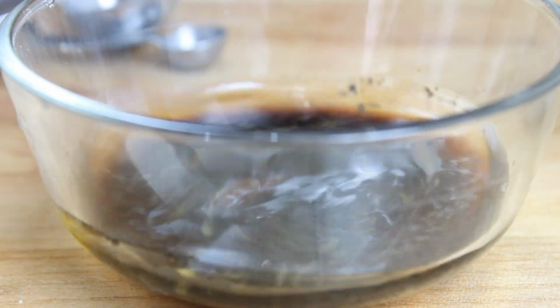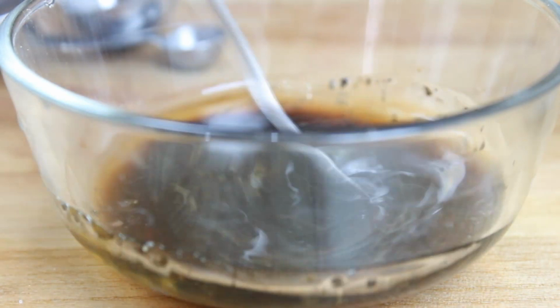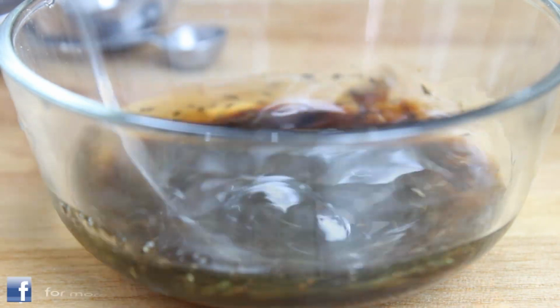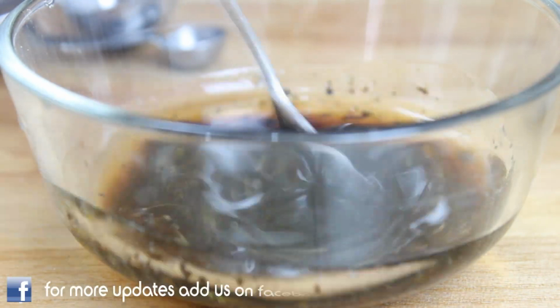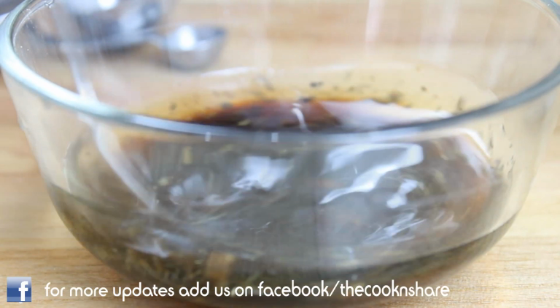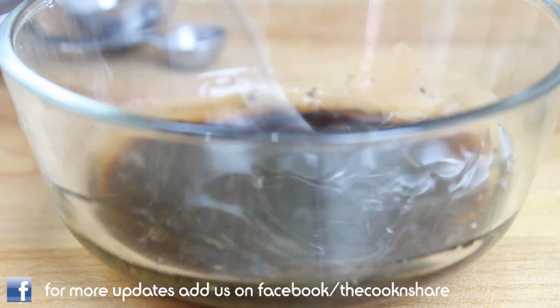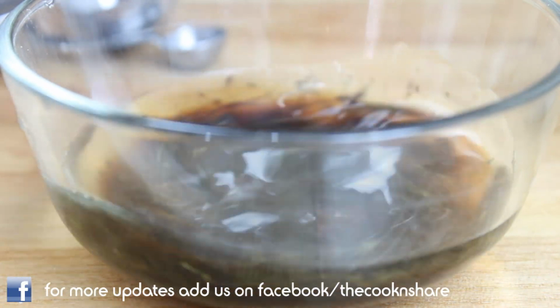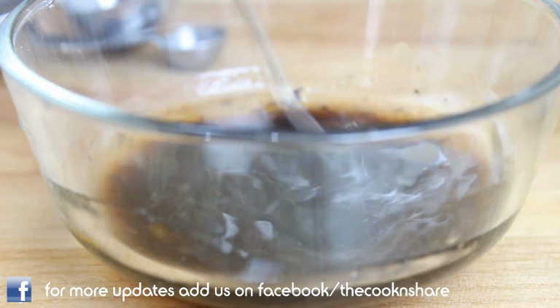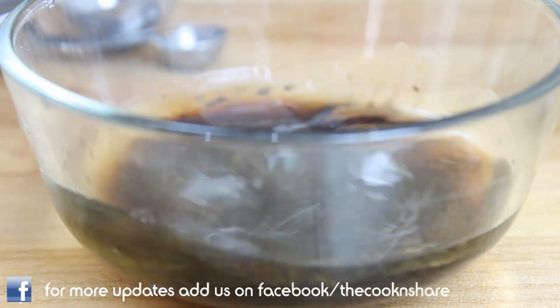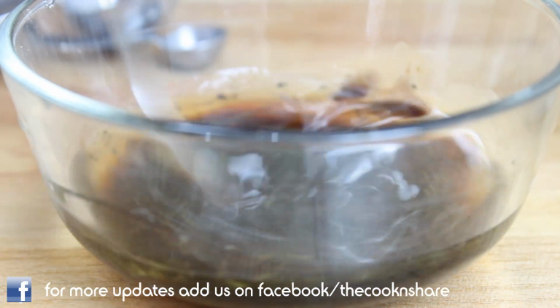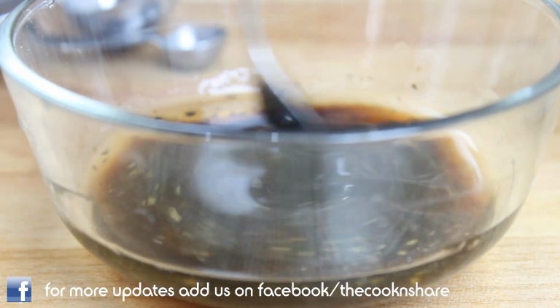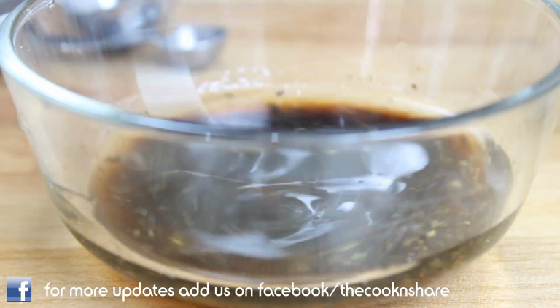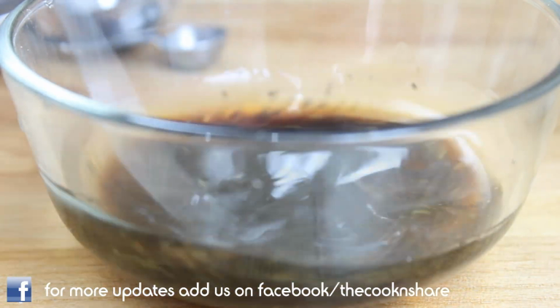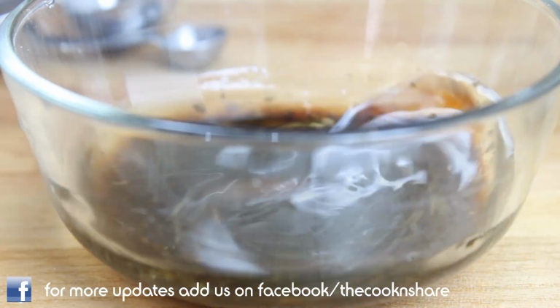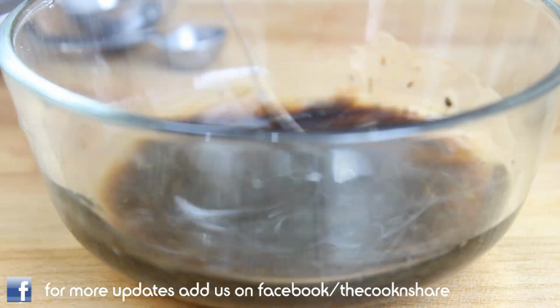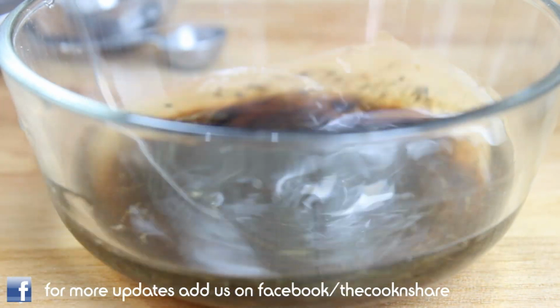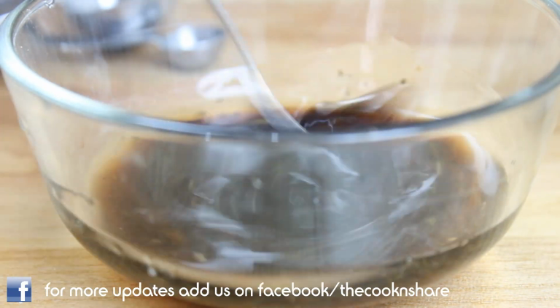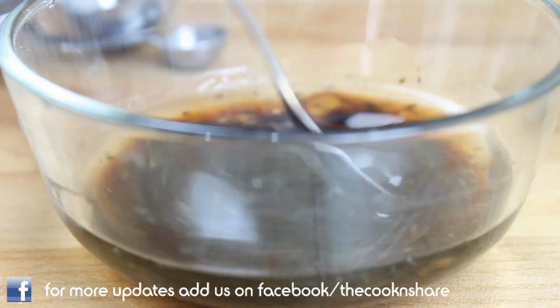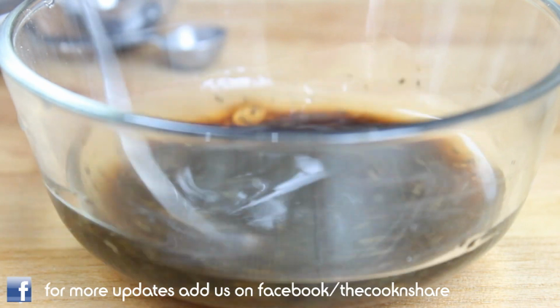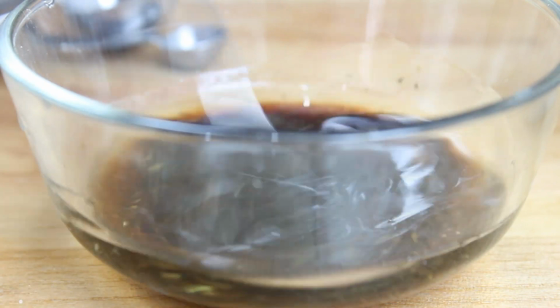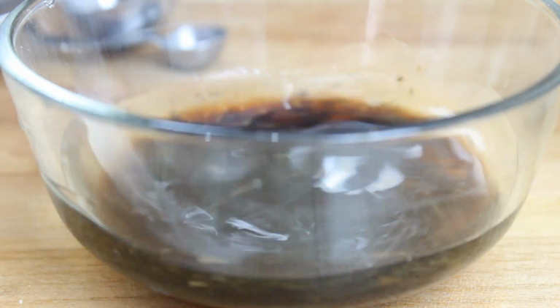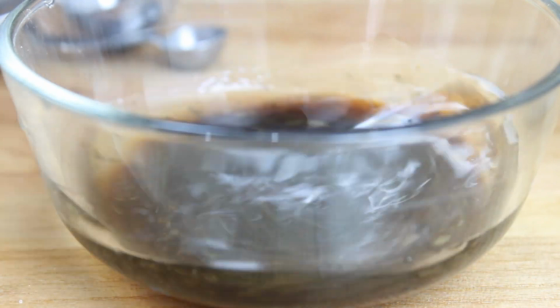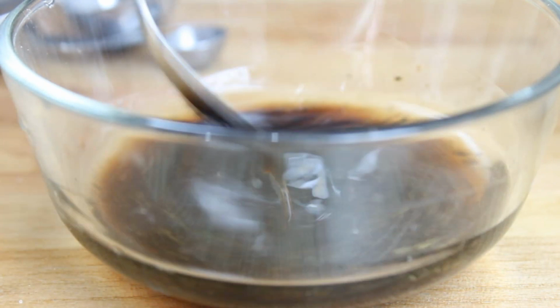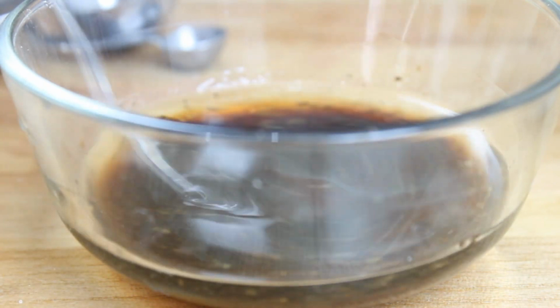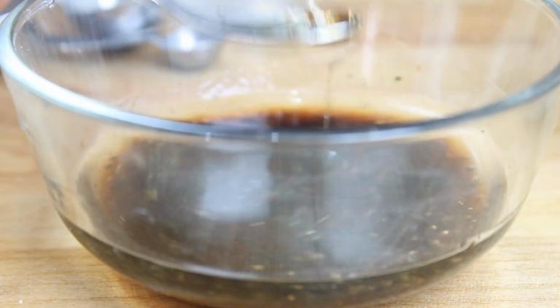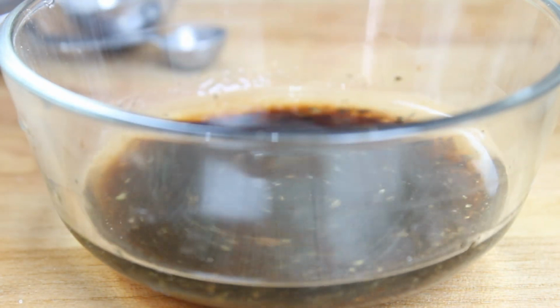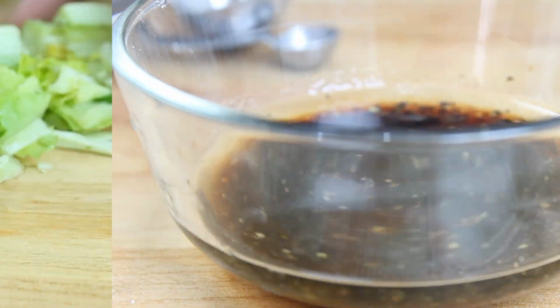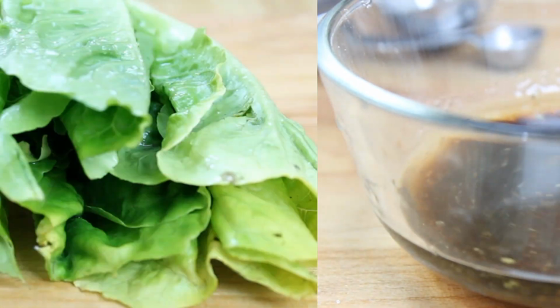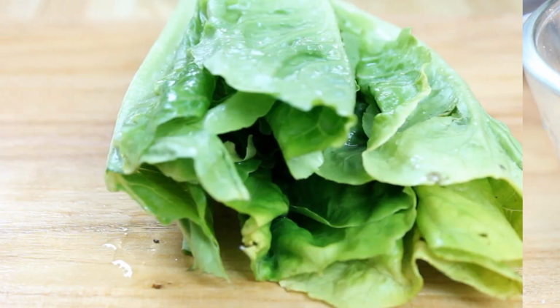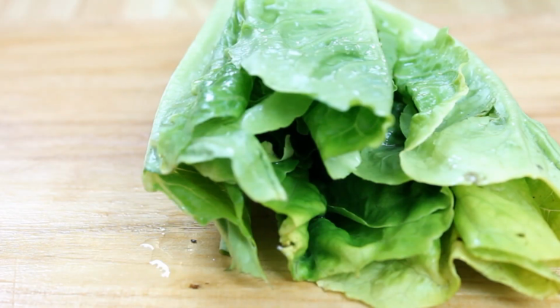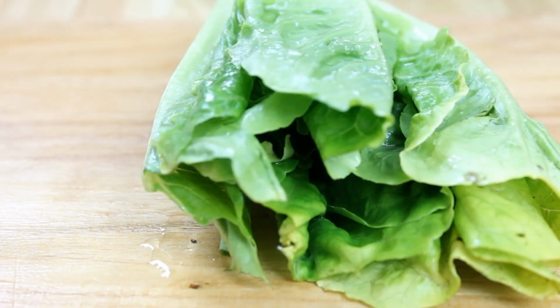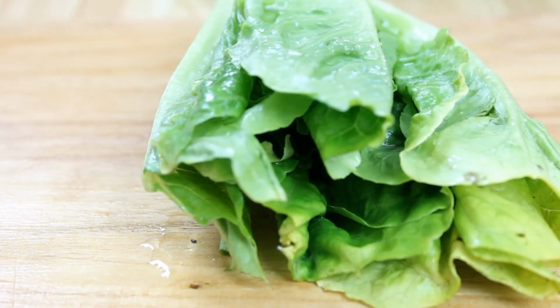We'll just give this a stir until everything is nicely combined. Of course, if you want to add a little more salt or a little more pepper, you can do so — just do this according to your taste.